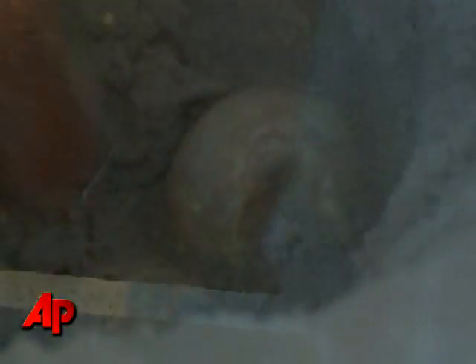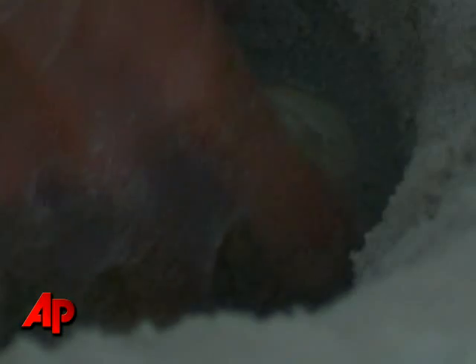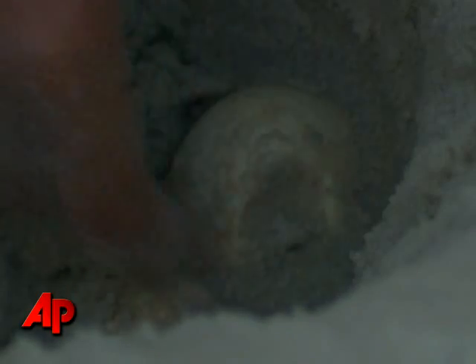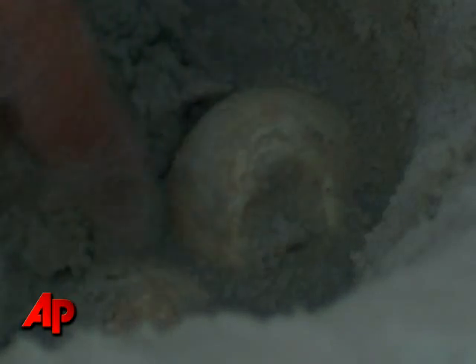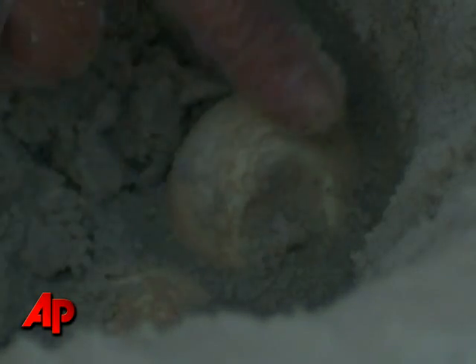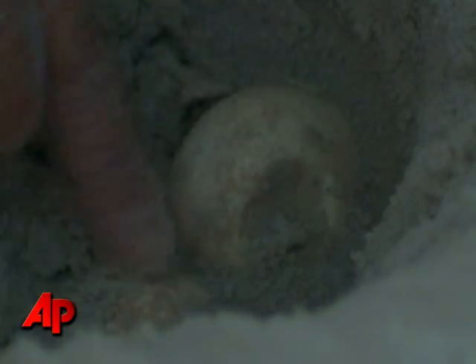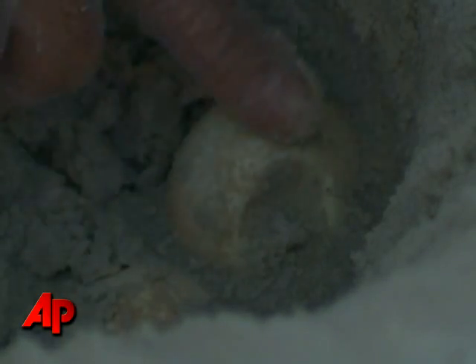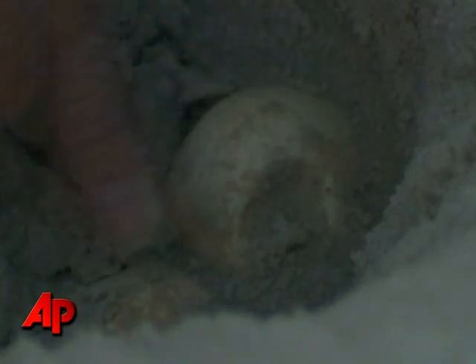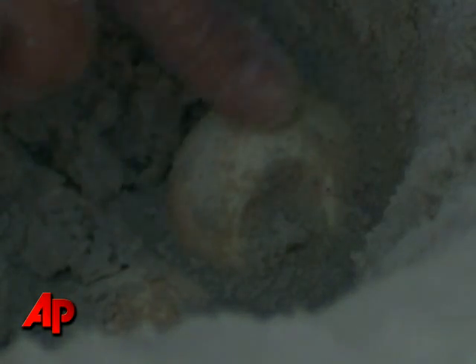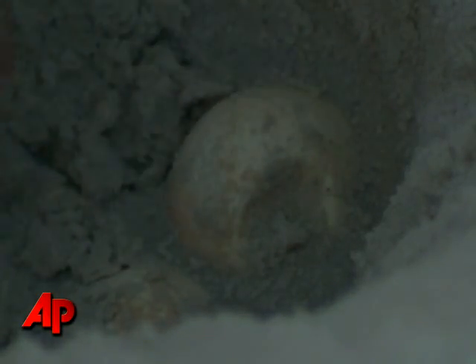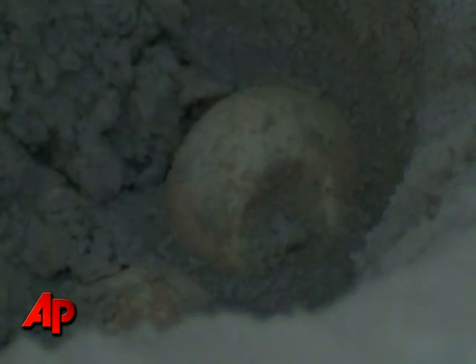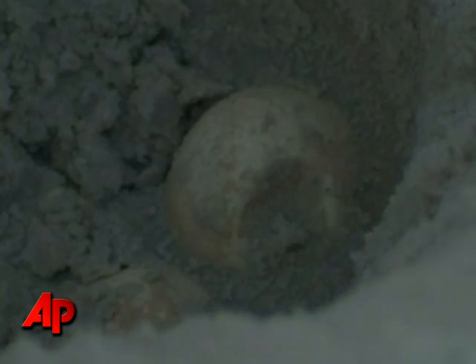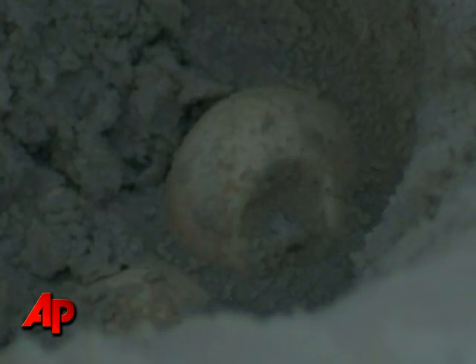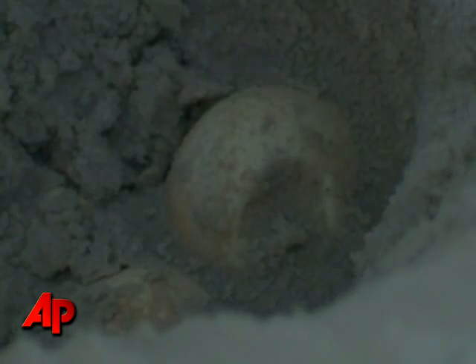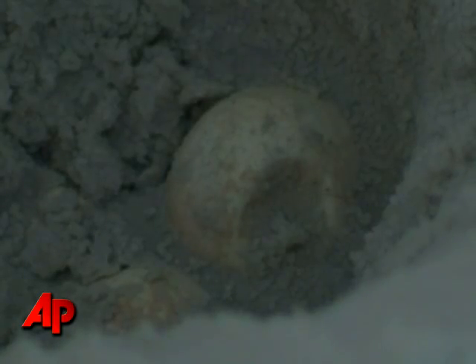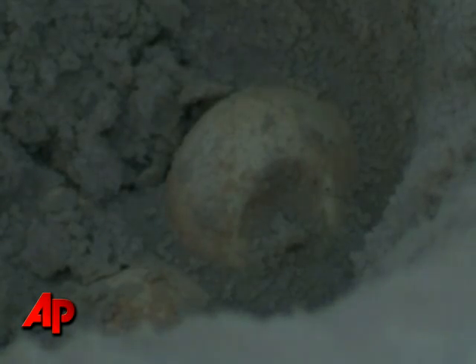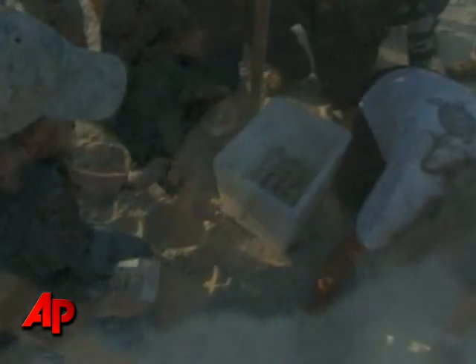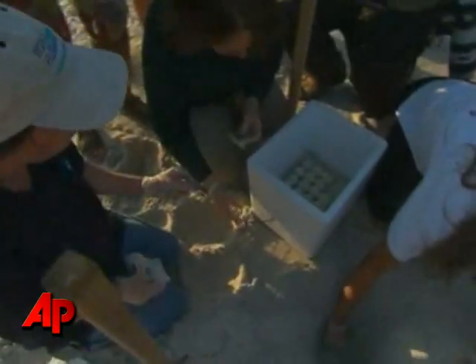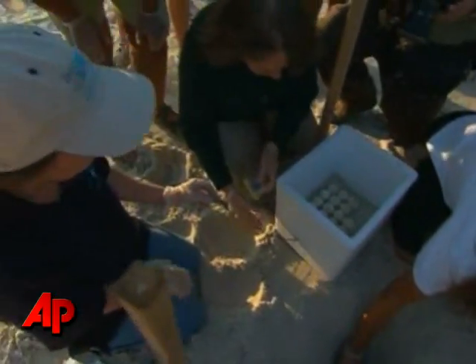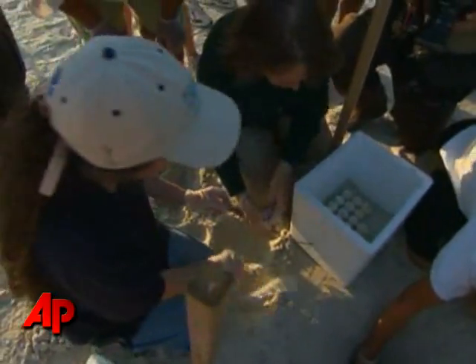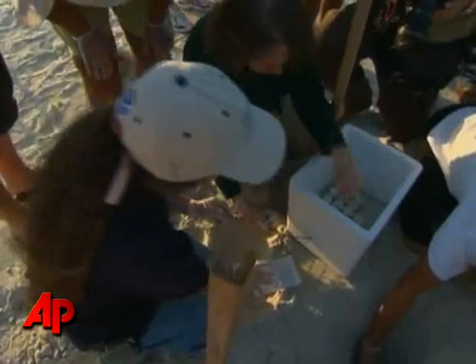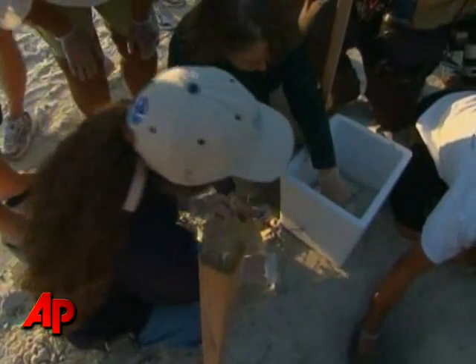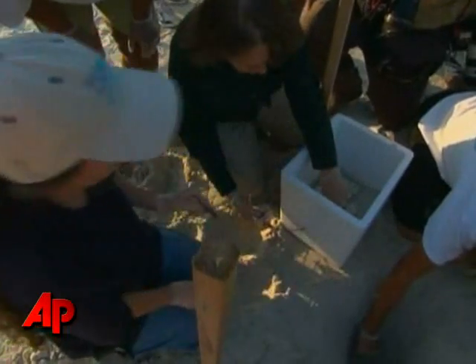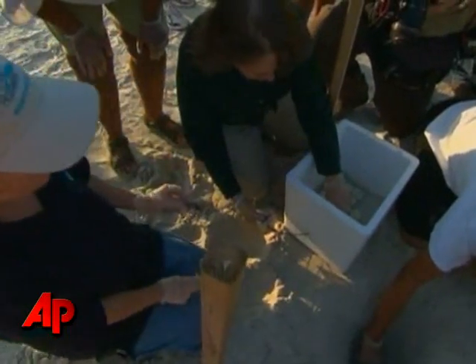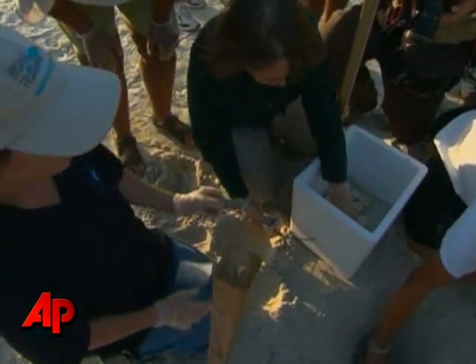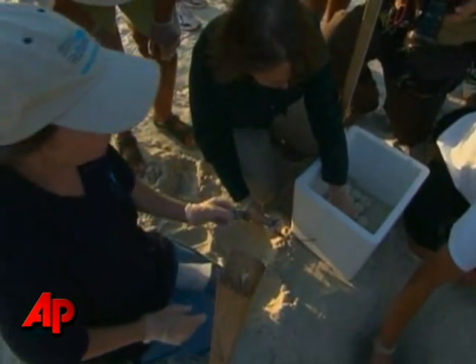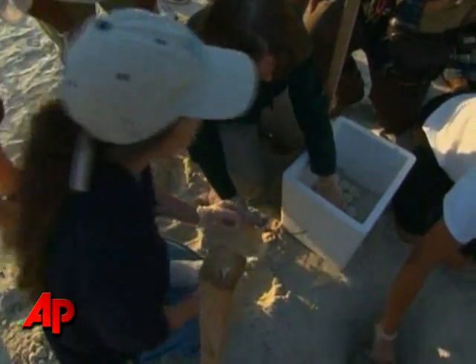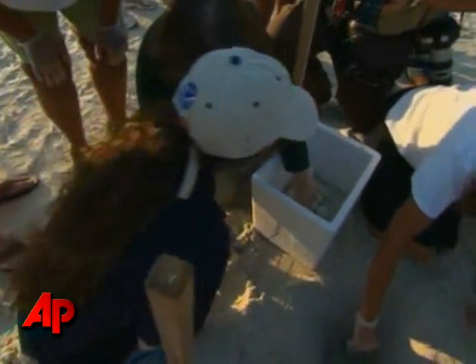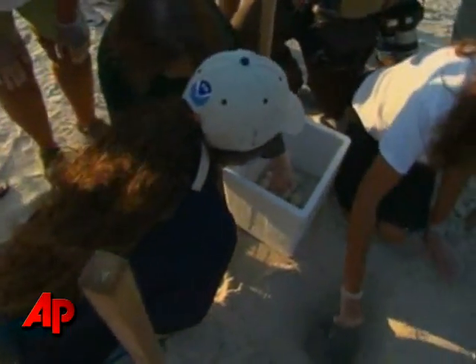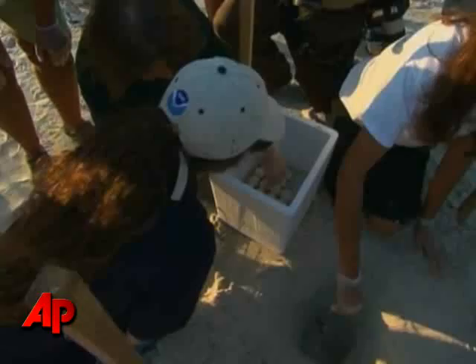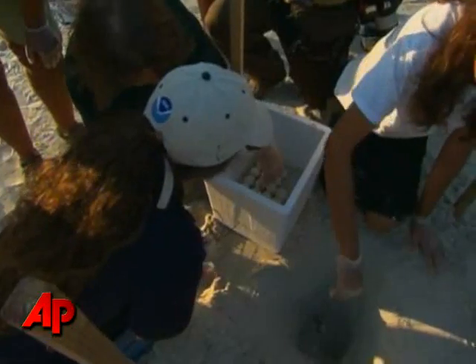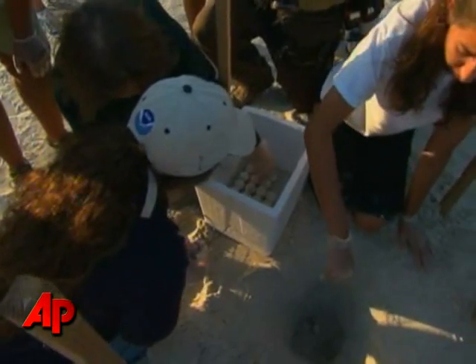The fear is that the turtles would be coated in oil and poisoned by crude-soaked food as they hatch and swim out to sea. On Friday, workers evacuated turtle nests by hand, digging slow and delicately.